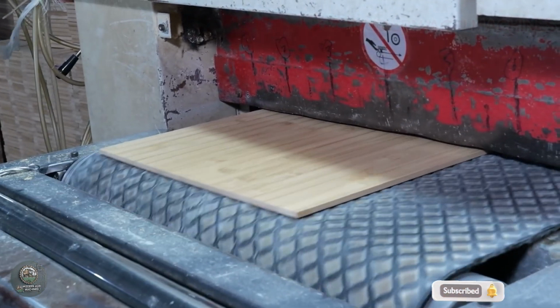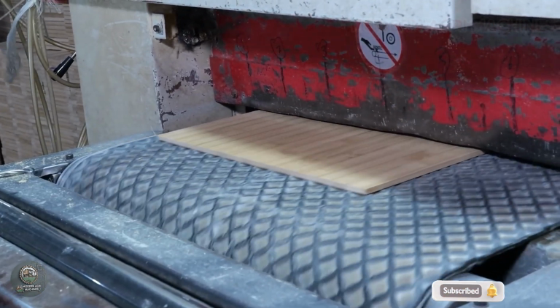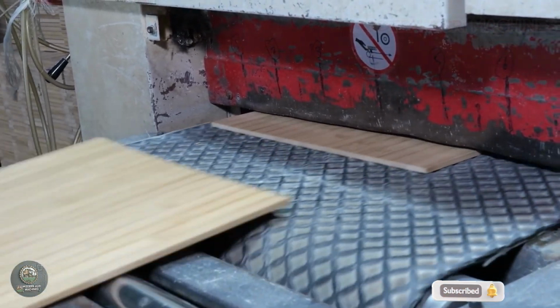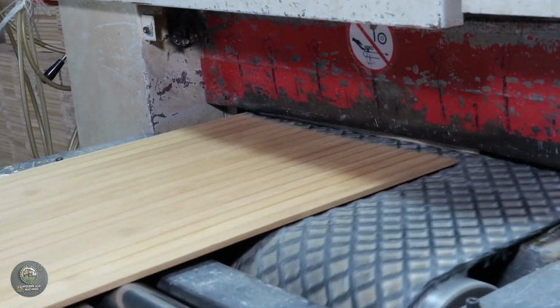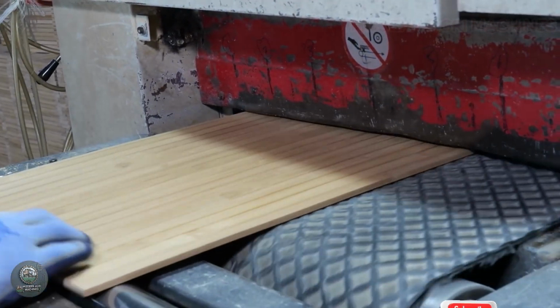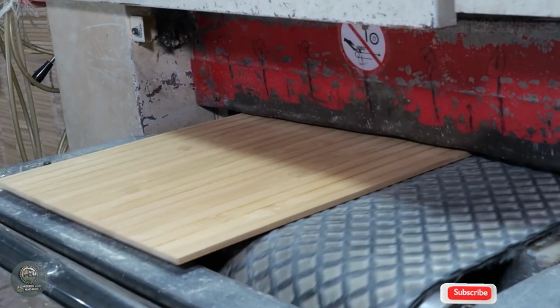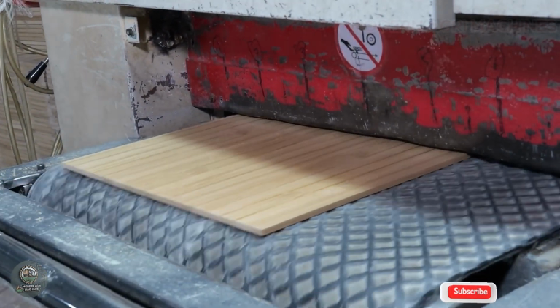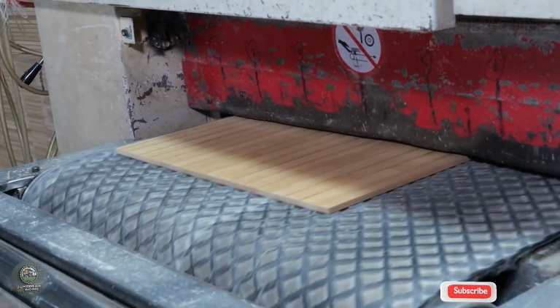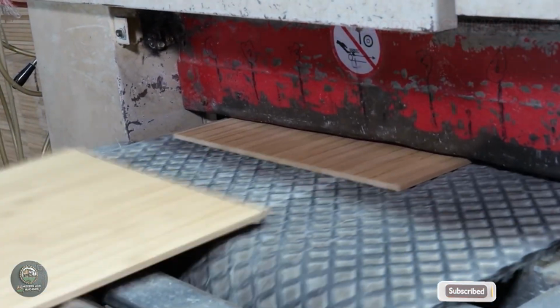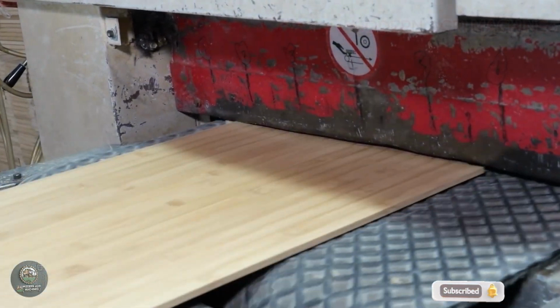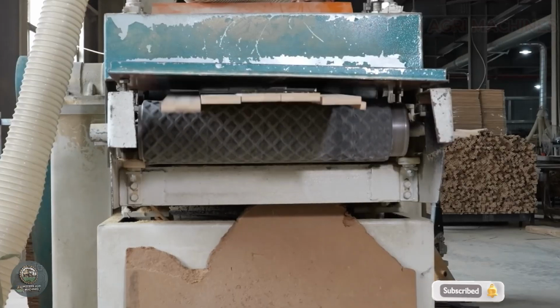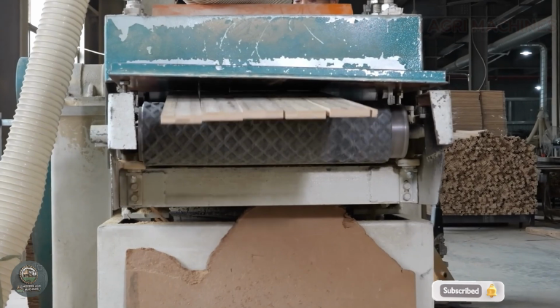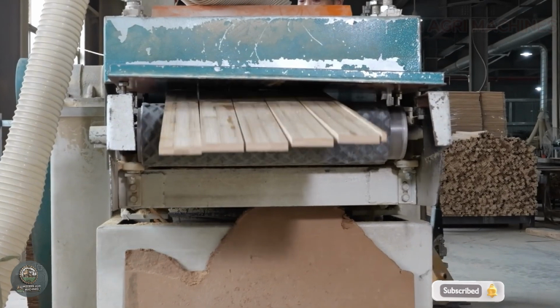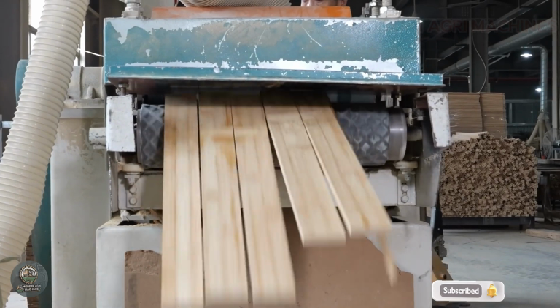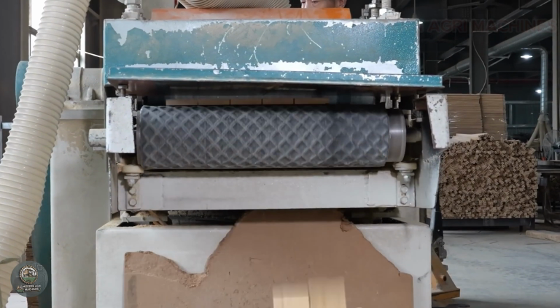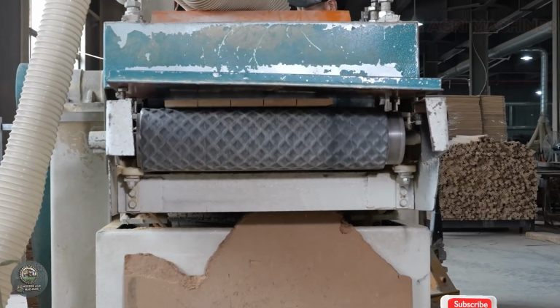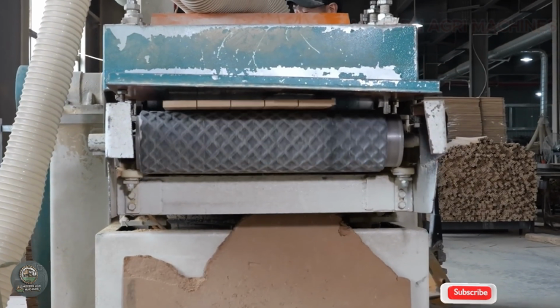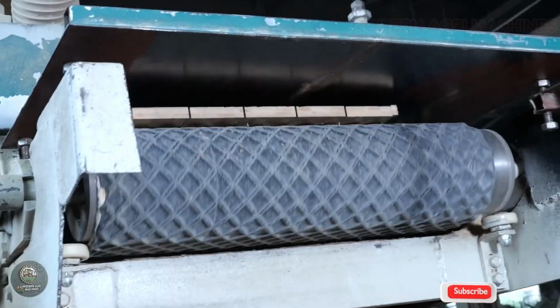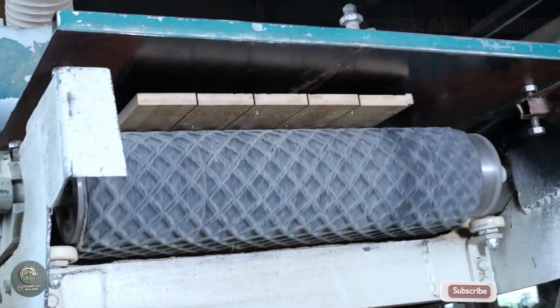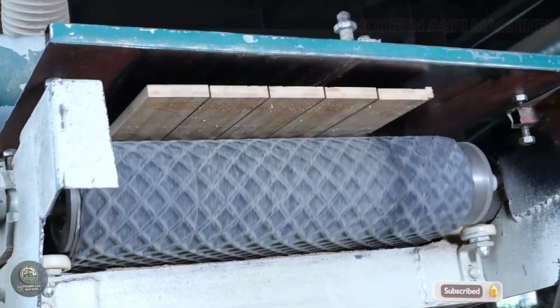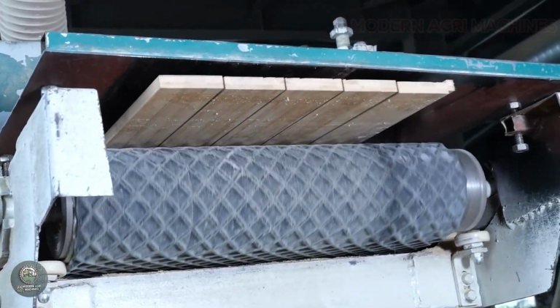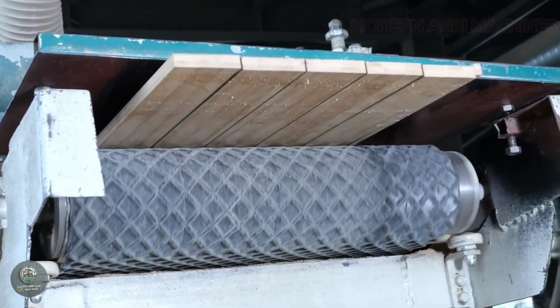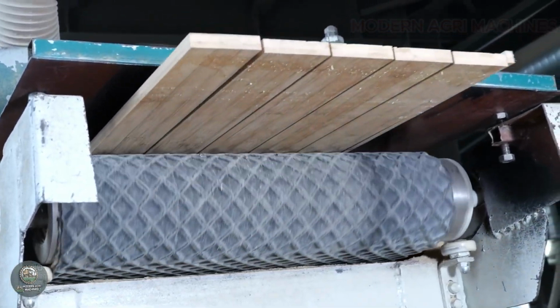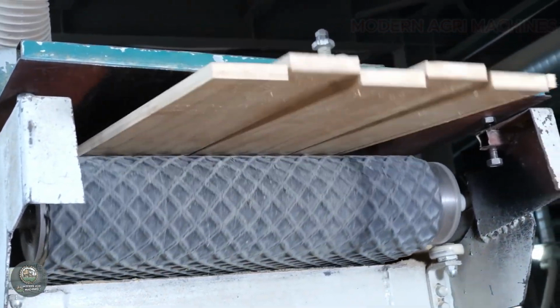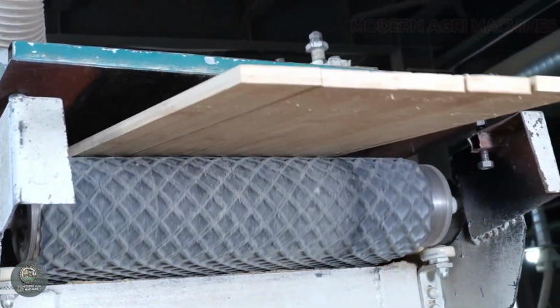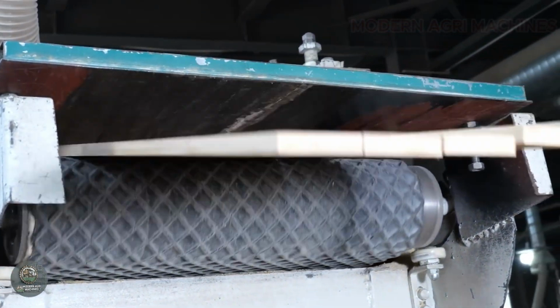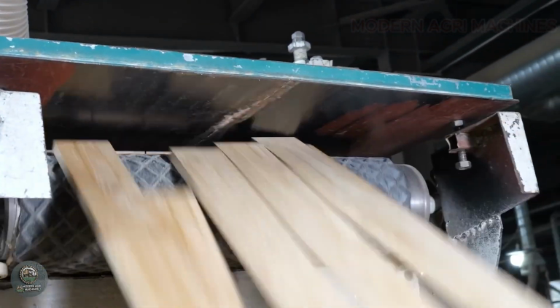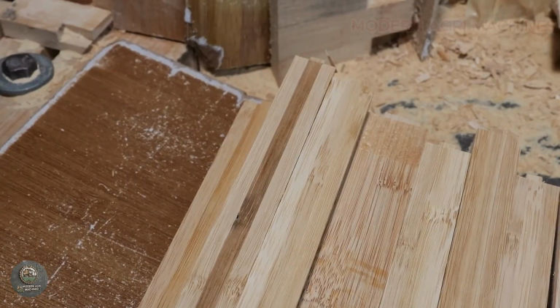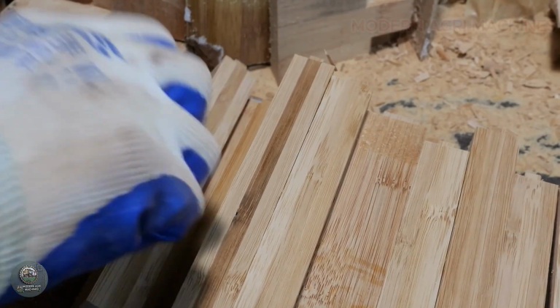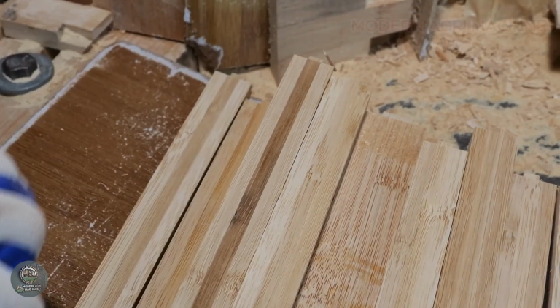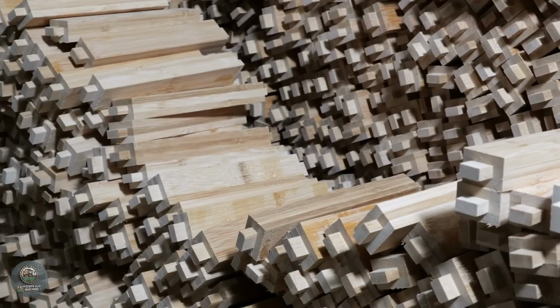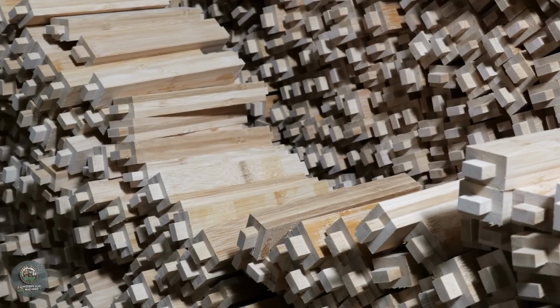Once approved, the cutting boards are packaged in eco-friendly materials, such as paper boxes or fabric bags, and then transported to markets worldwide.